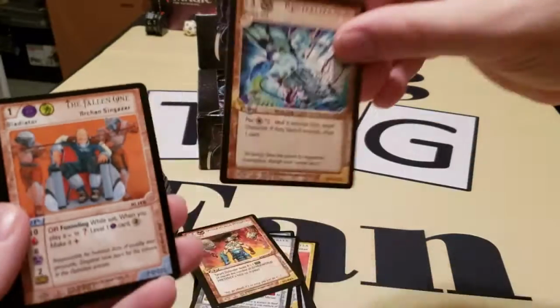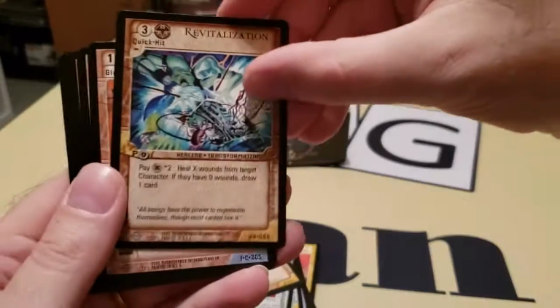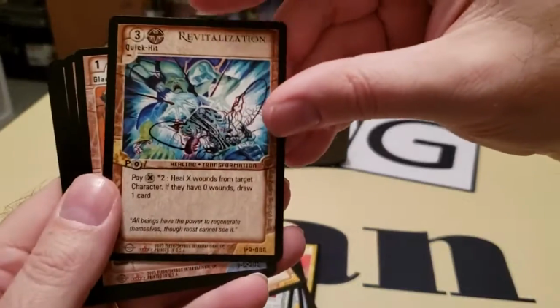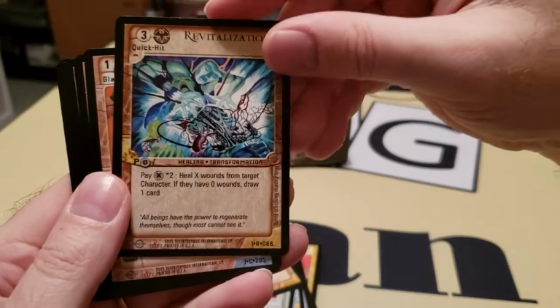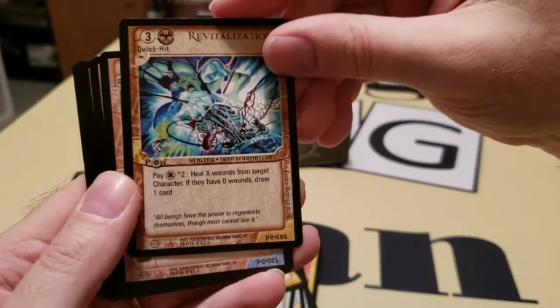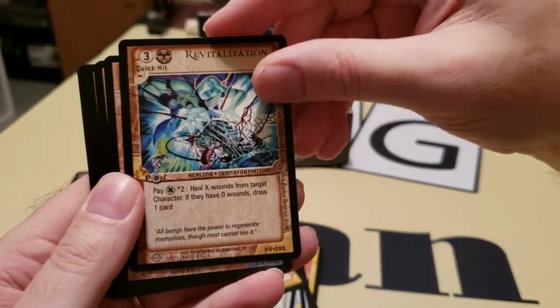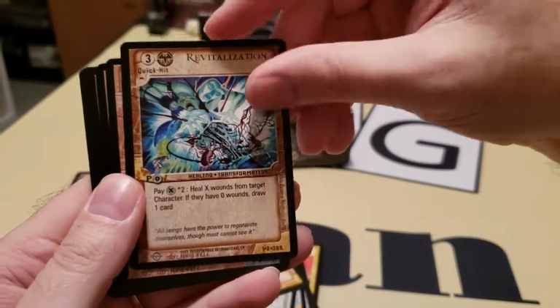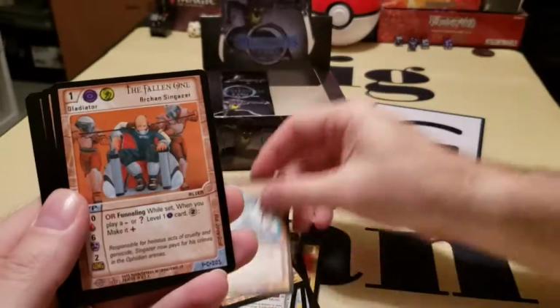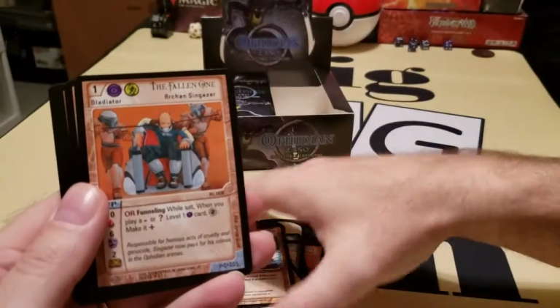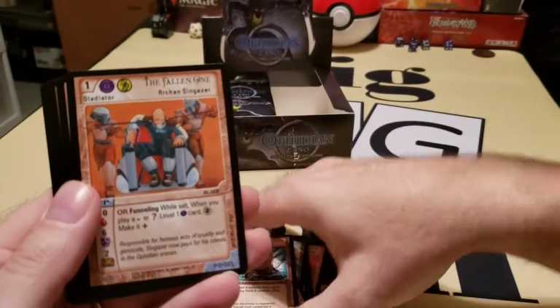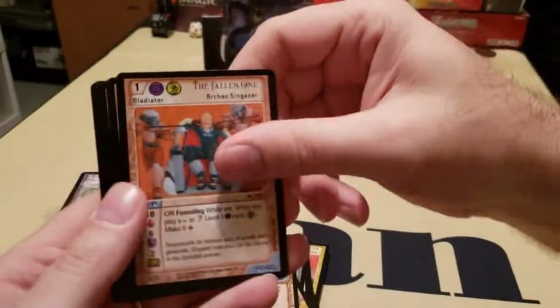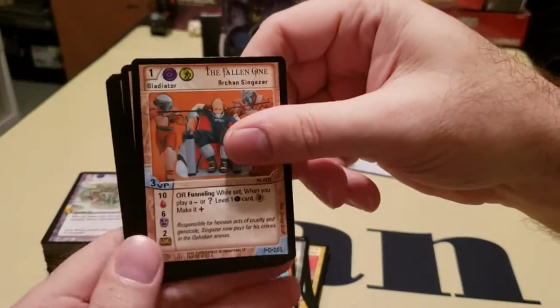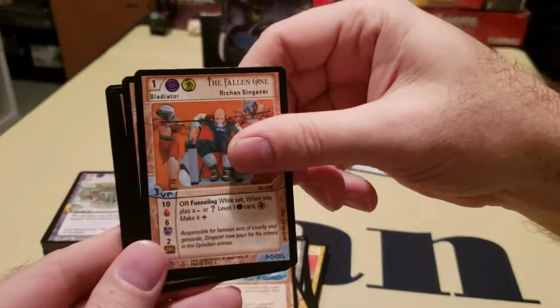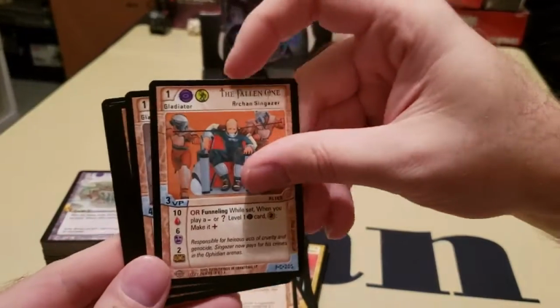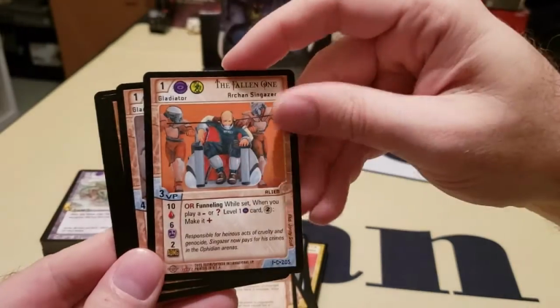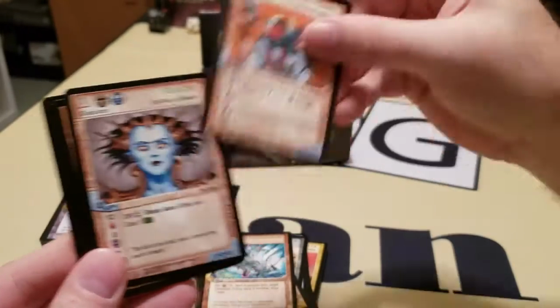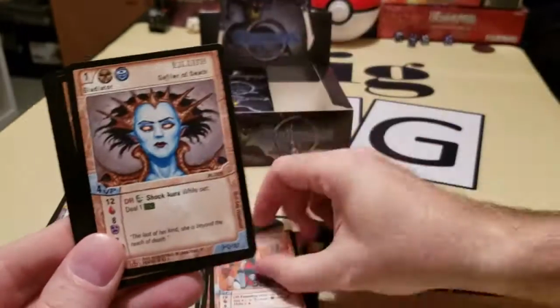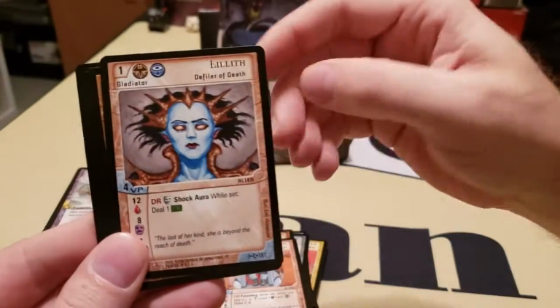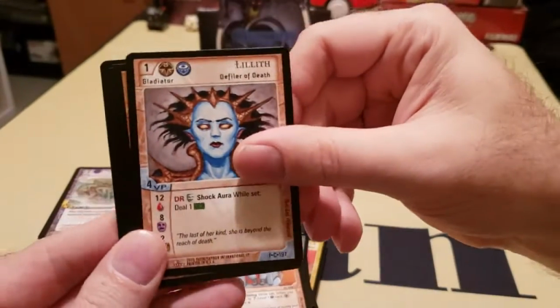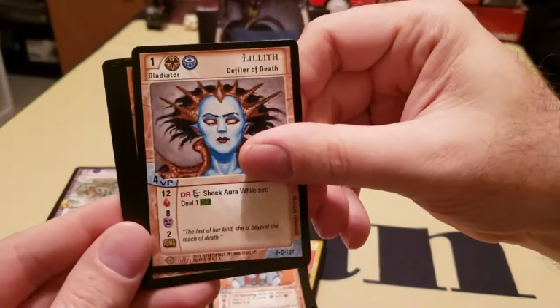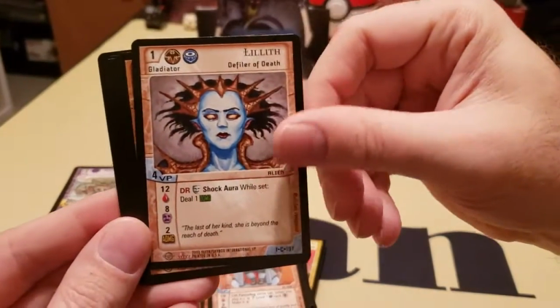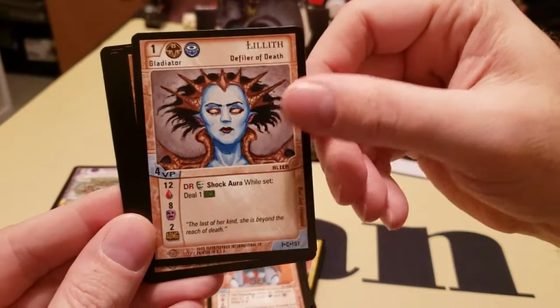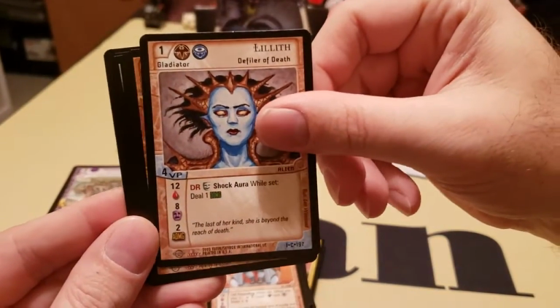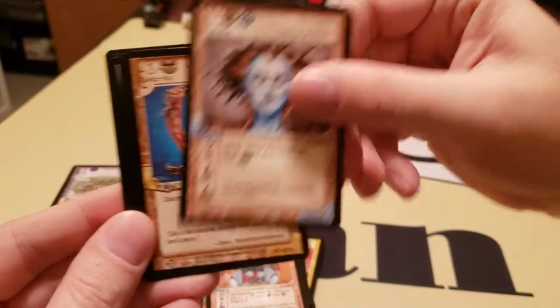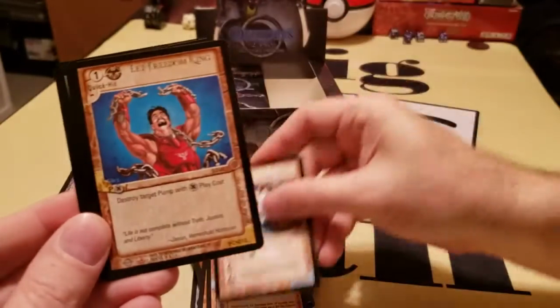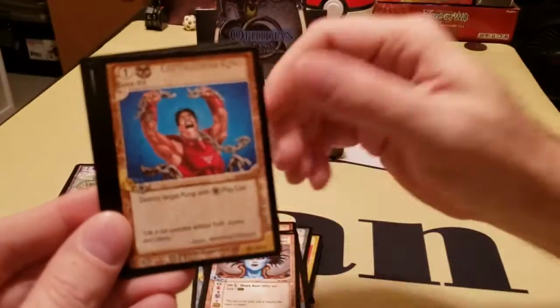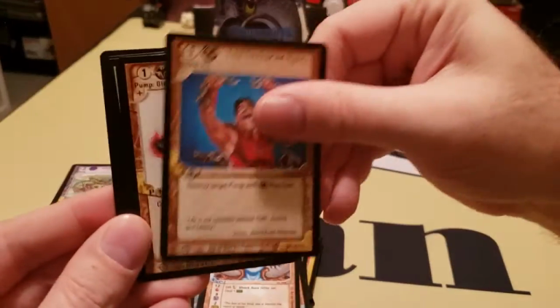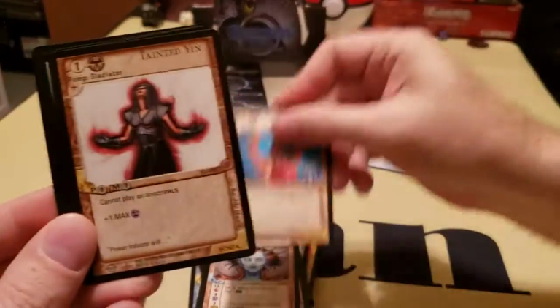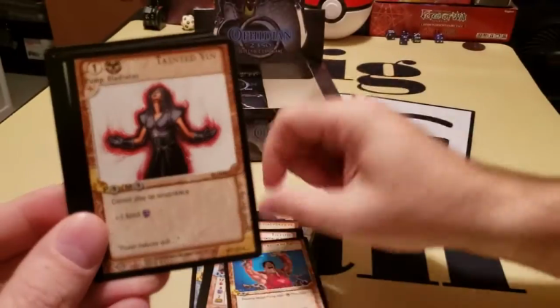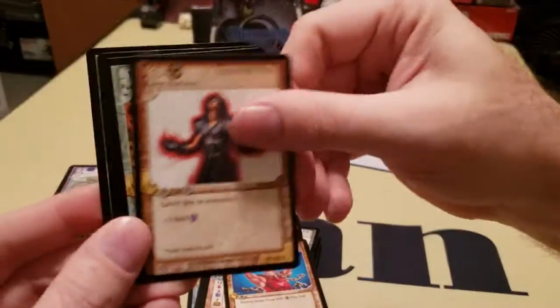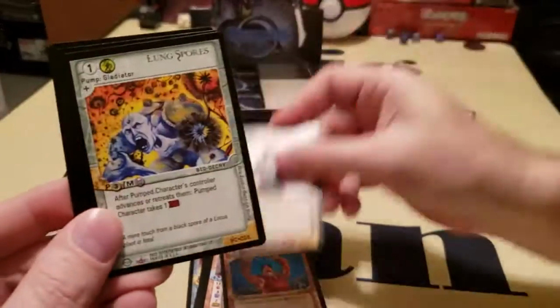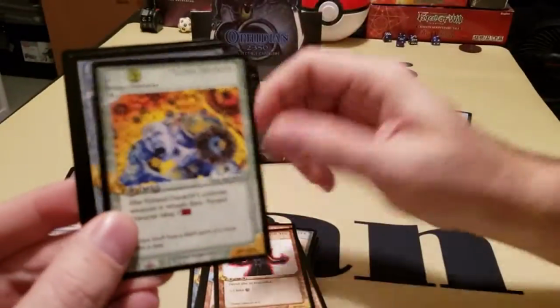Oh, that was a rare — a revitalization. It's nice — you just pay a bunch and bam, healed. The Fallen One. Lilith, the Filer of Death. Nice. I'm definitely going to be able to put together an all-female team.